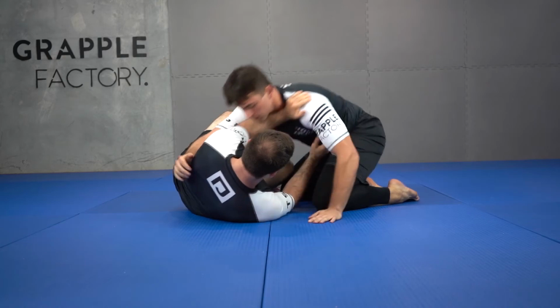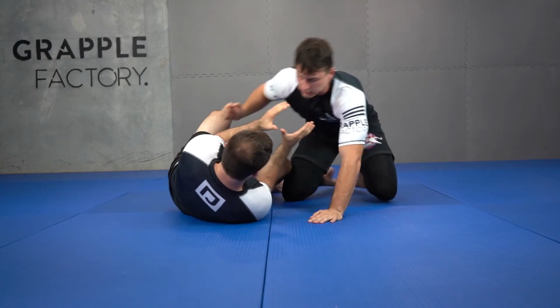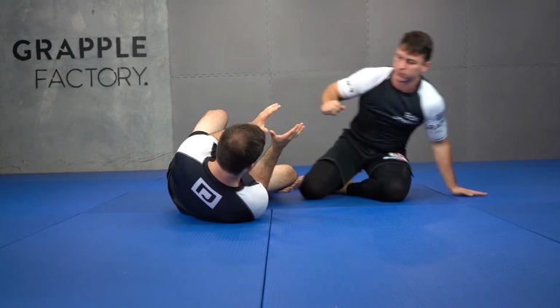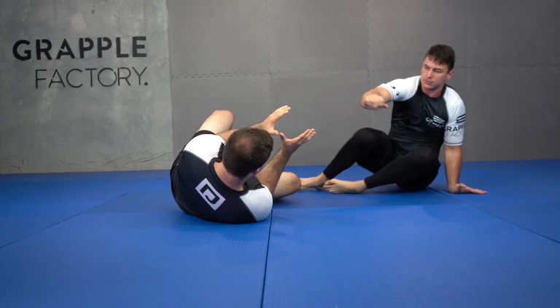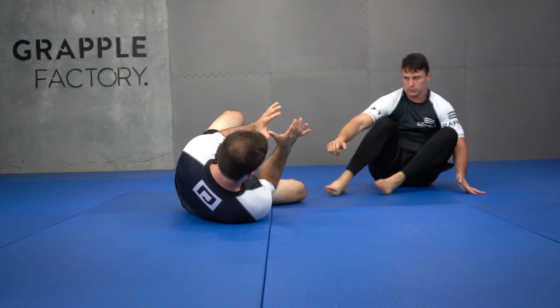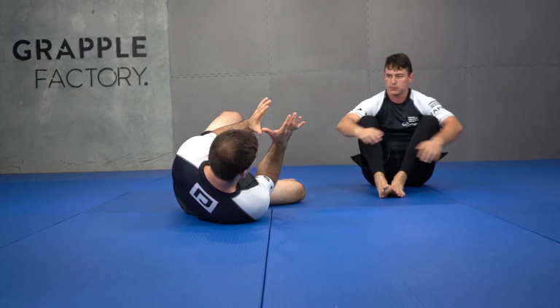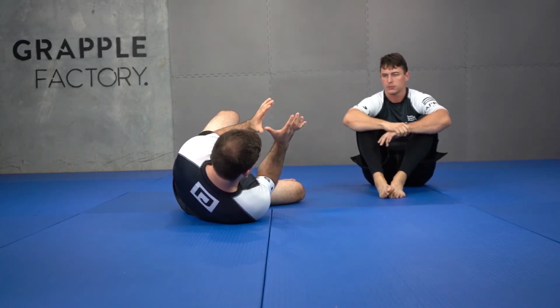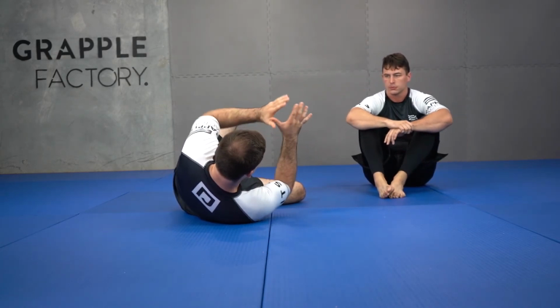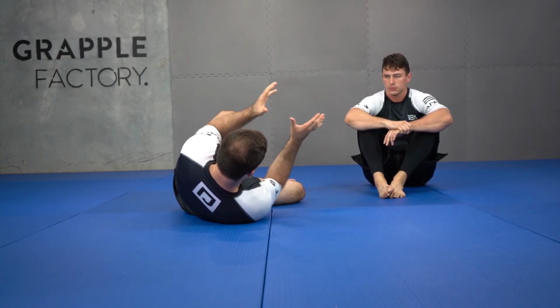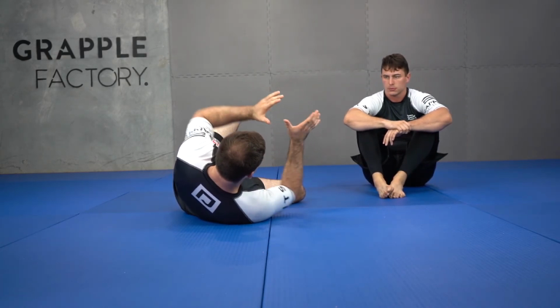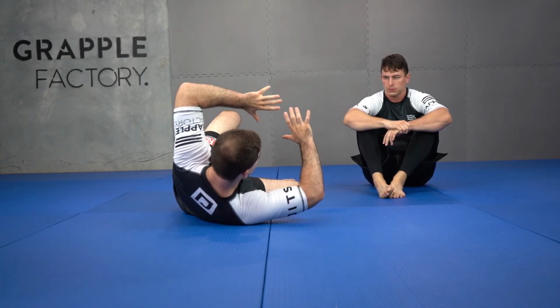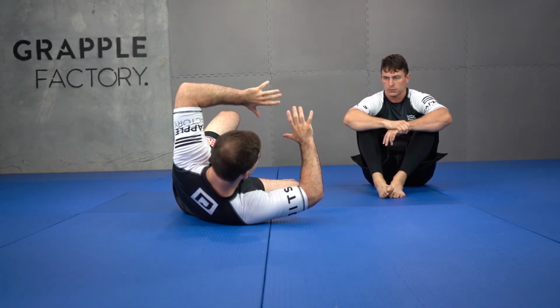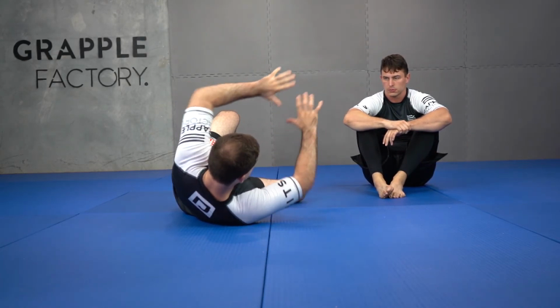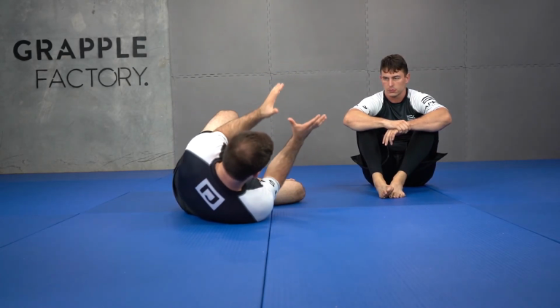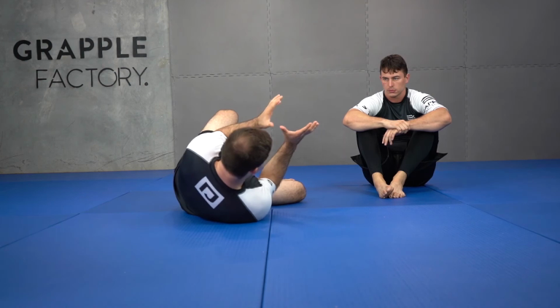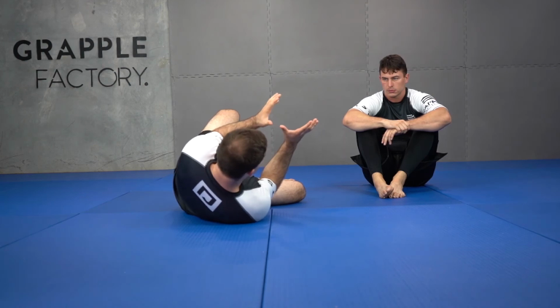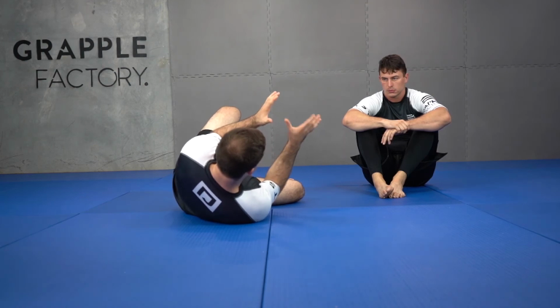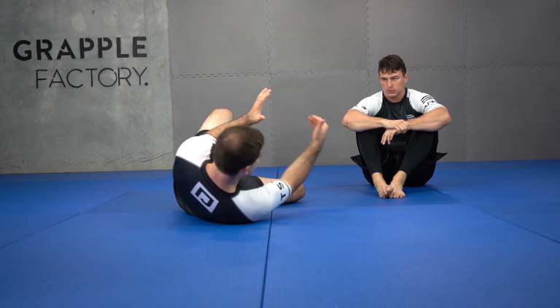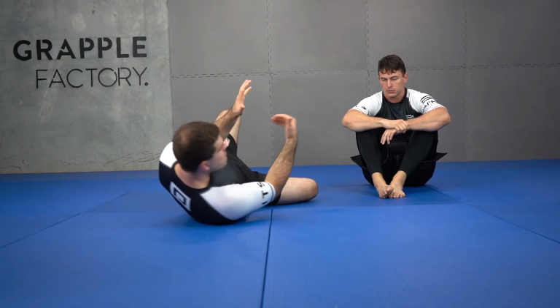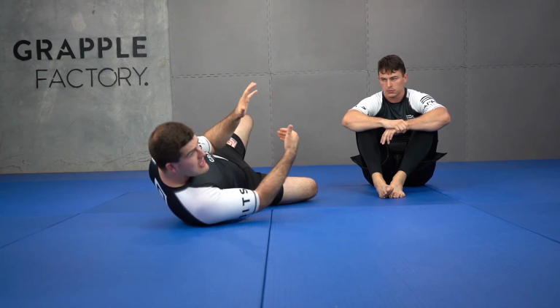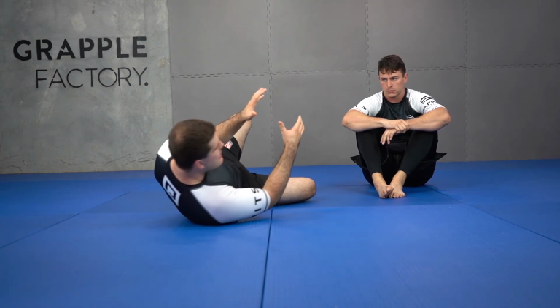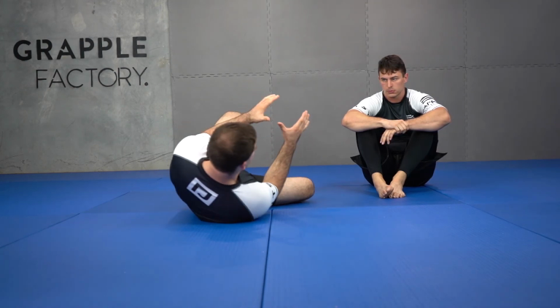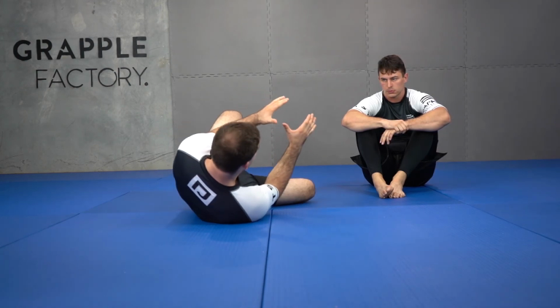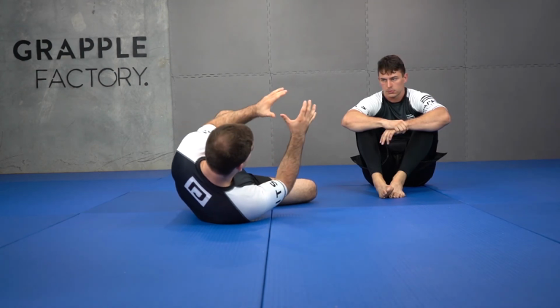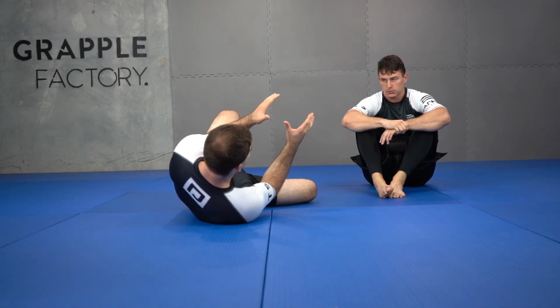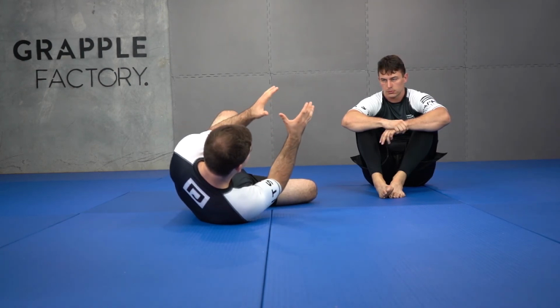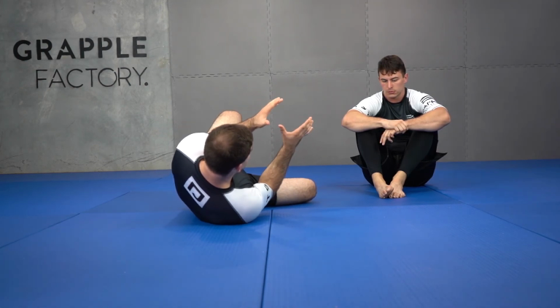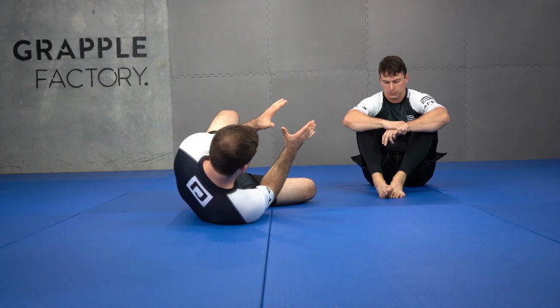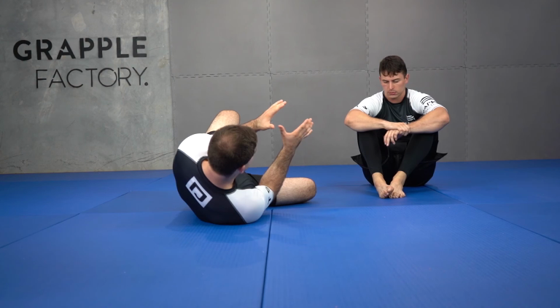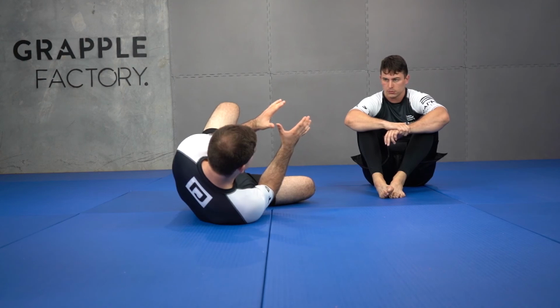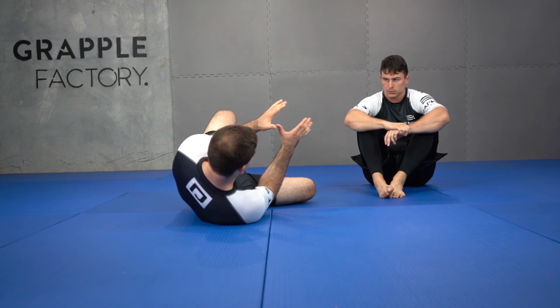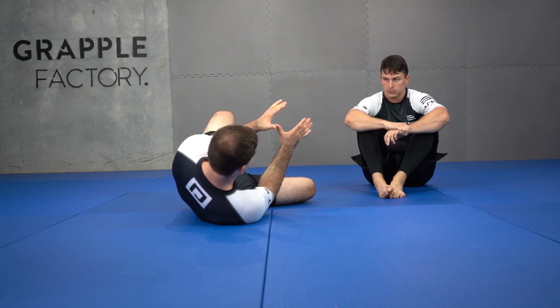Jono hops off me. This is where I'm at, right under that shoulder. Elbows engaged — I'm not reaching like this. I keep reiterating this point: my lats are engaged so that my frames are strong.